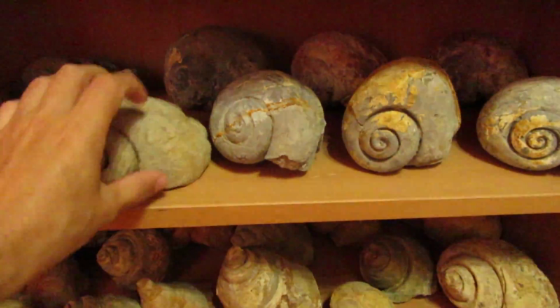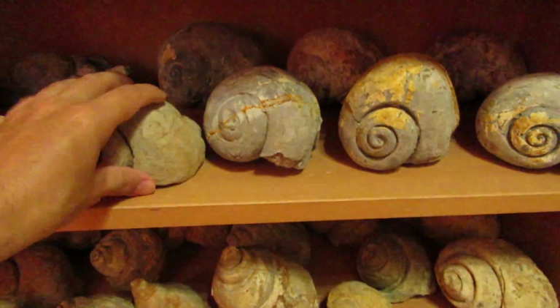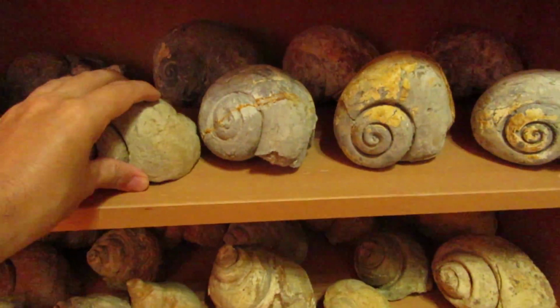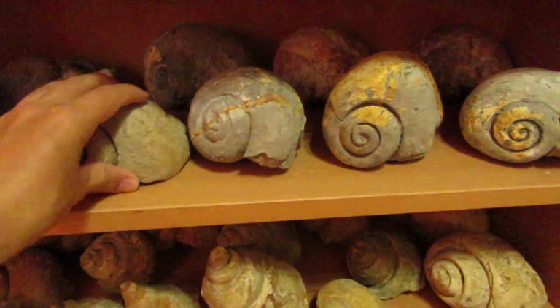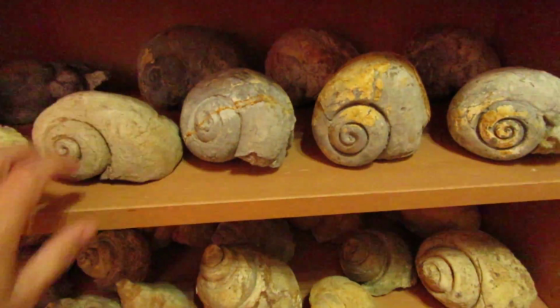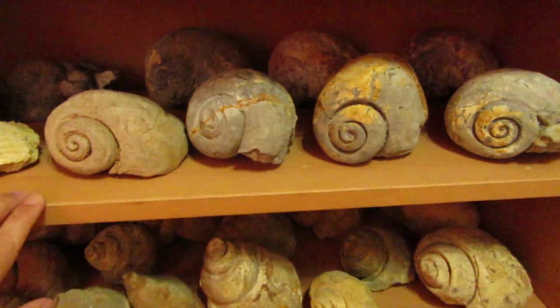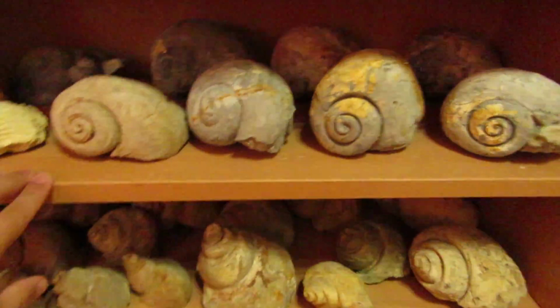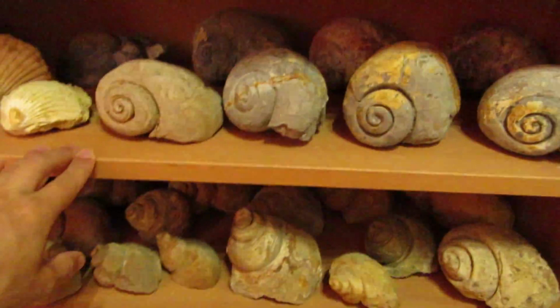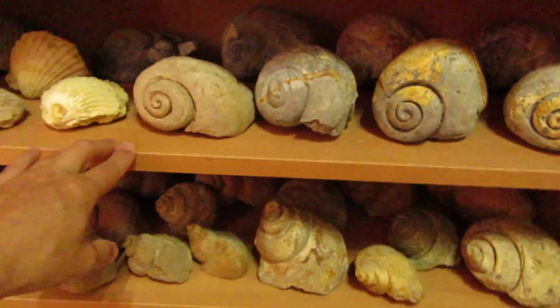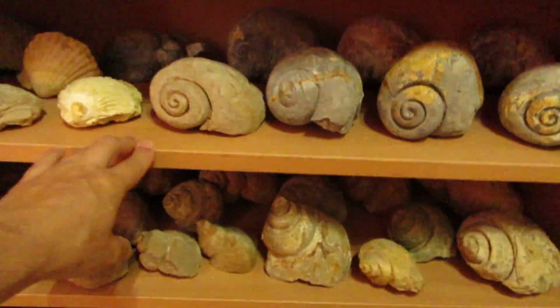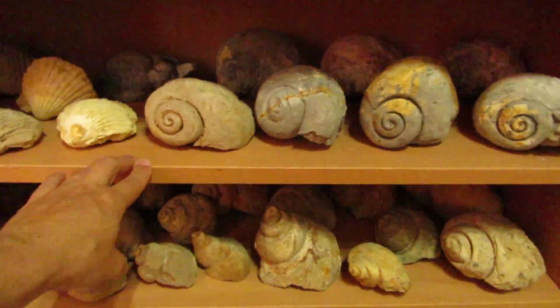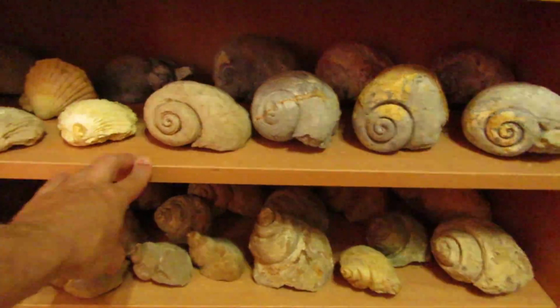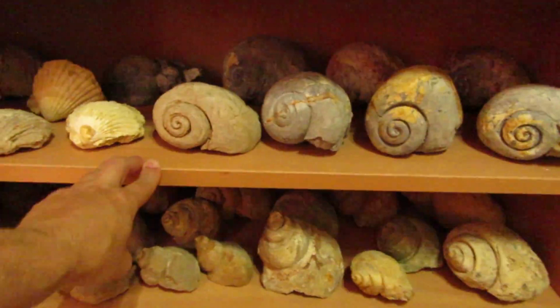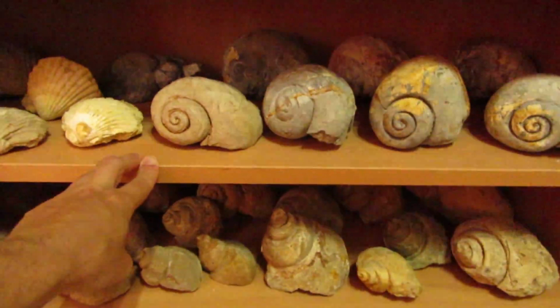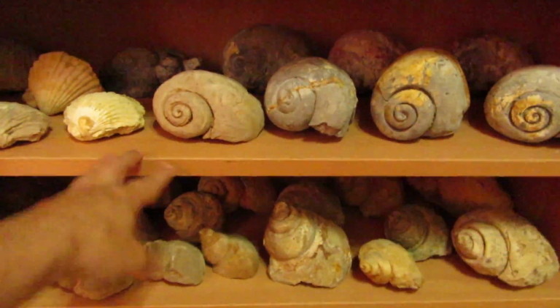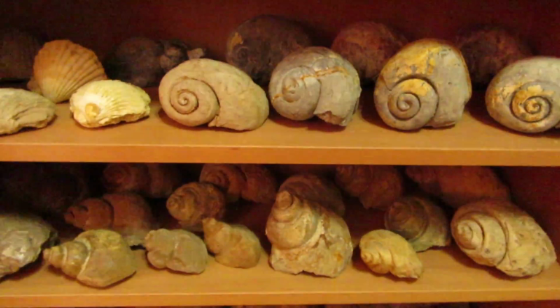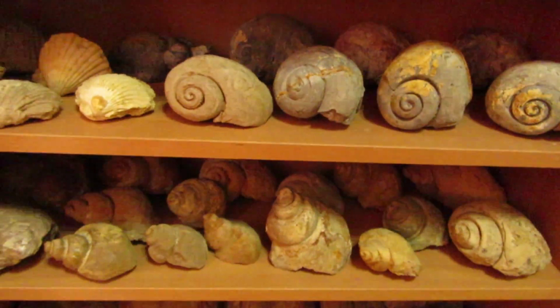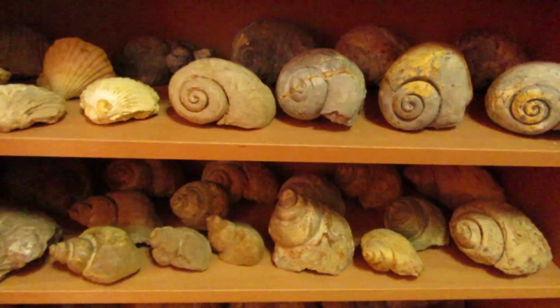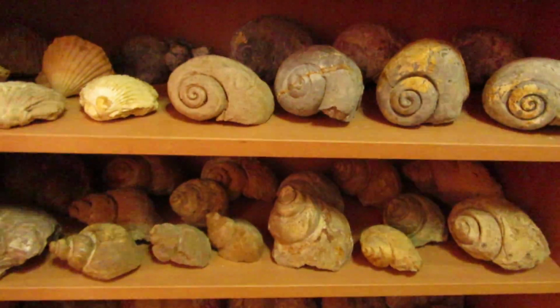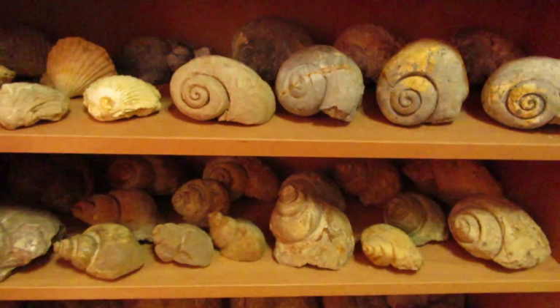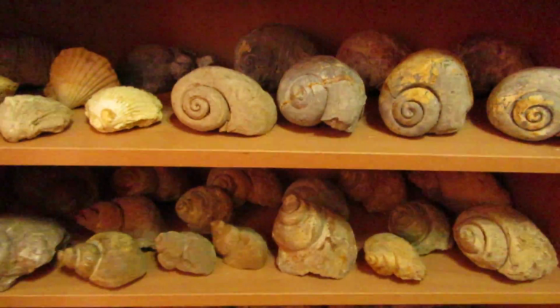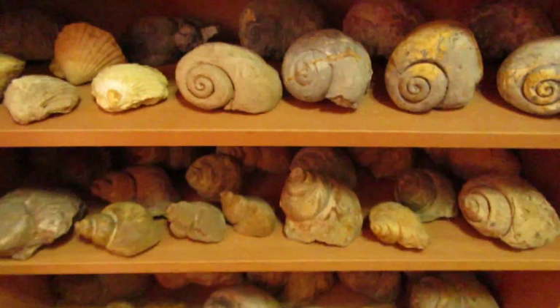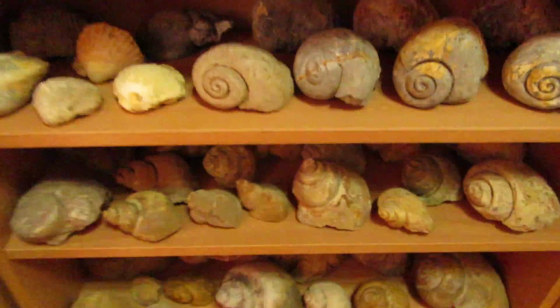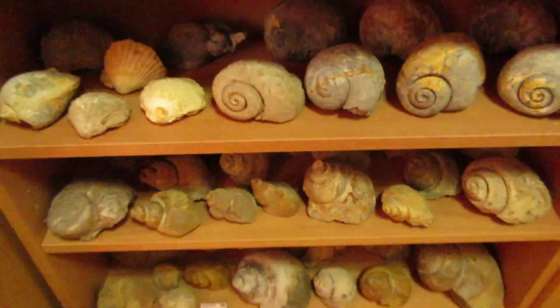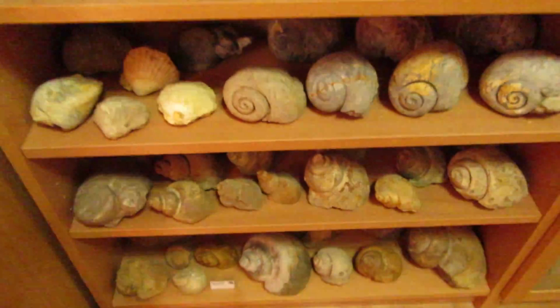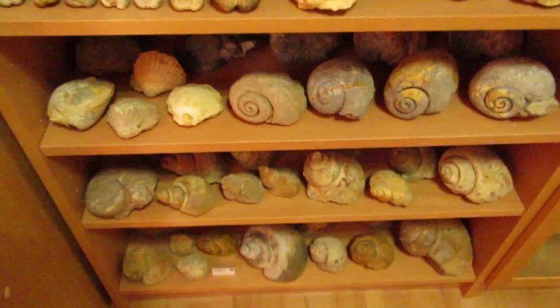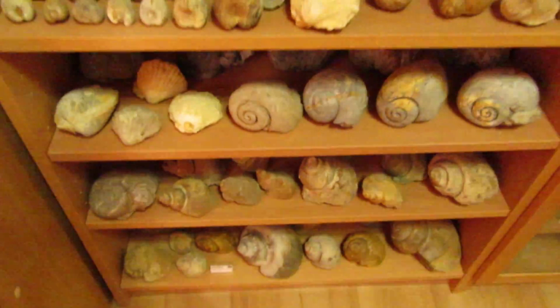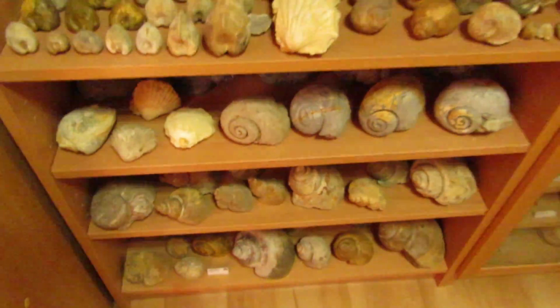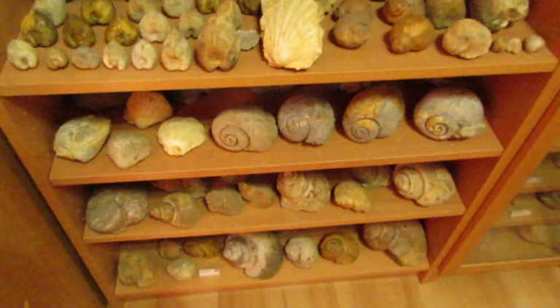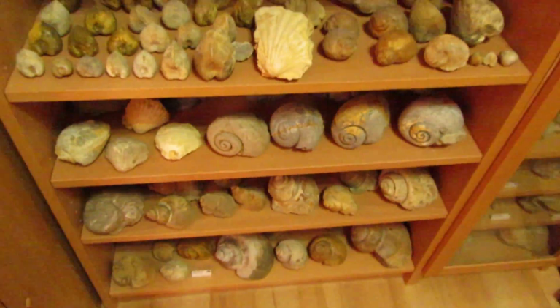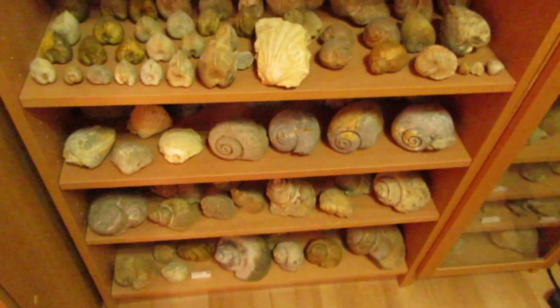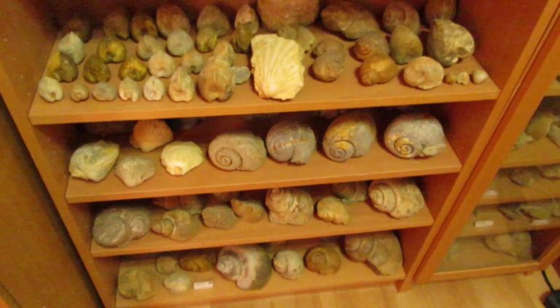Well, my collection is starting to get bigger!